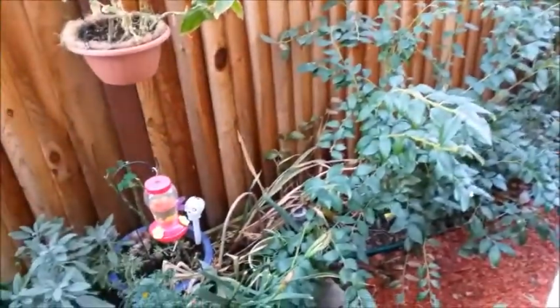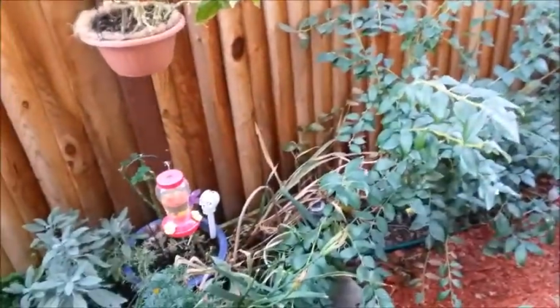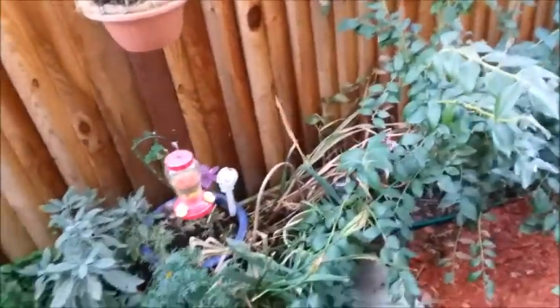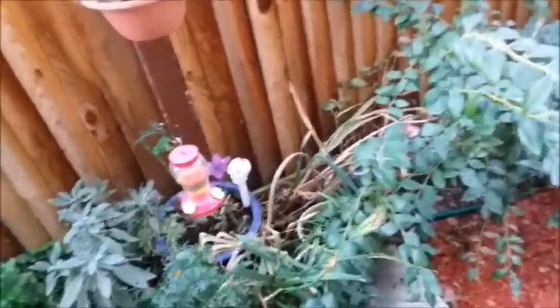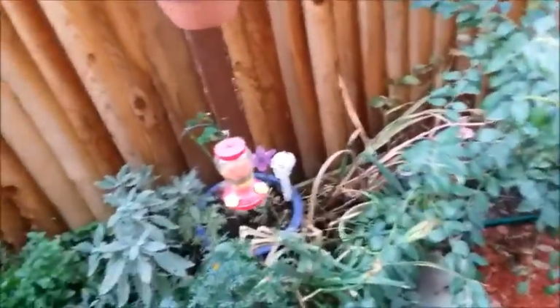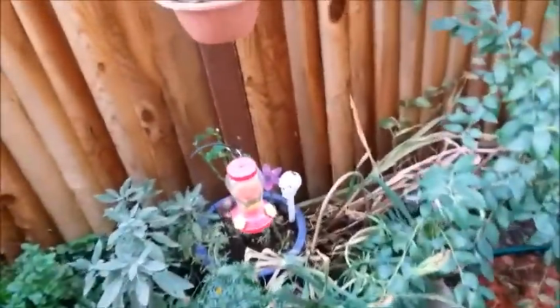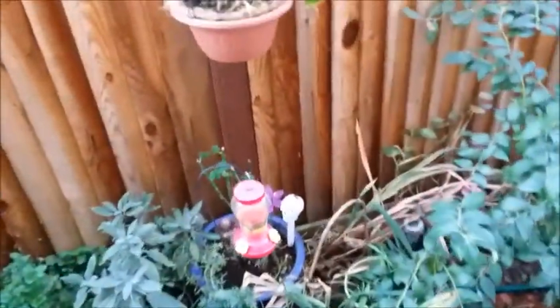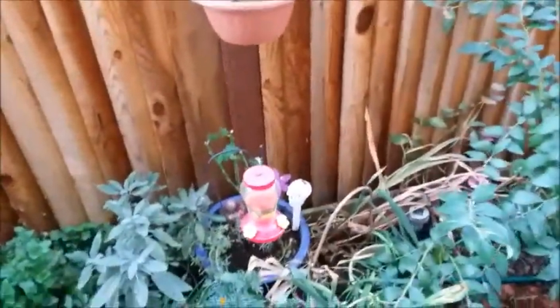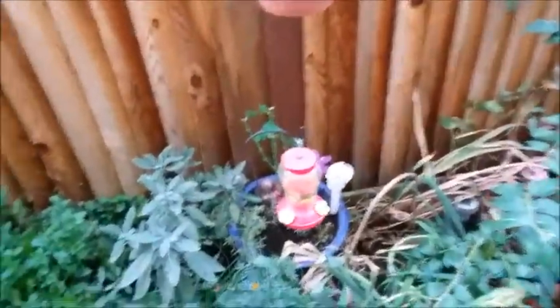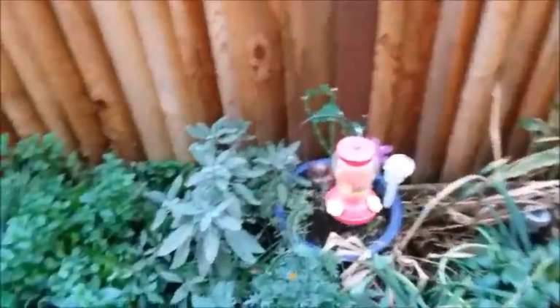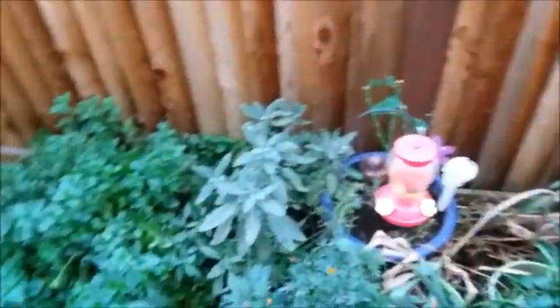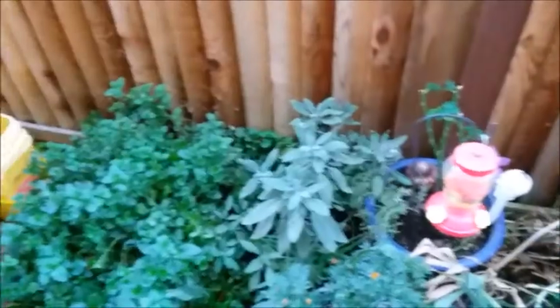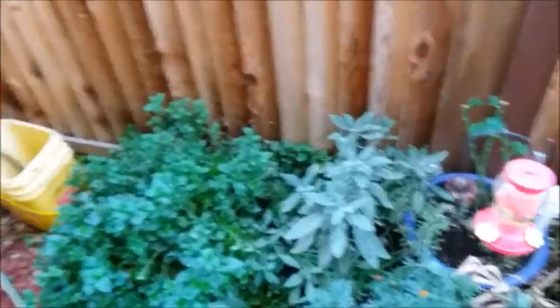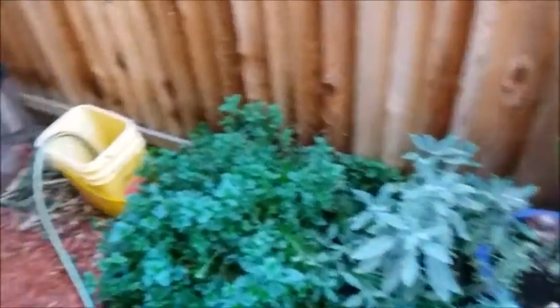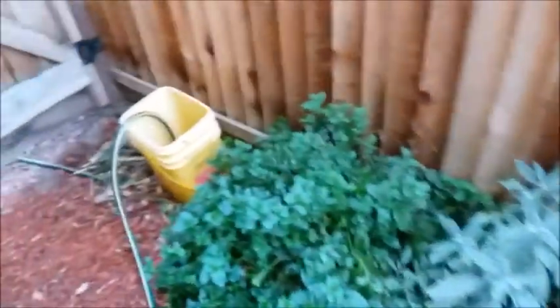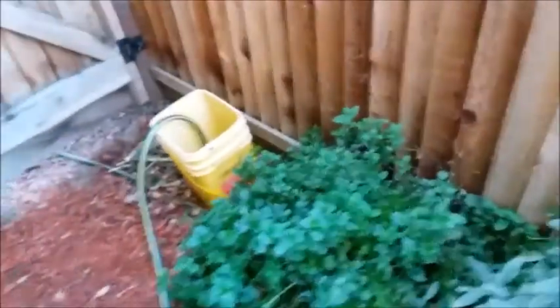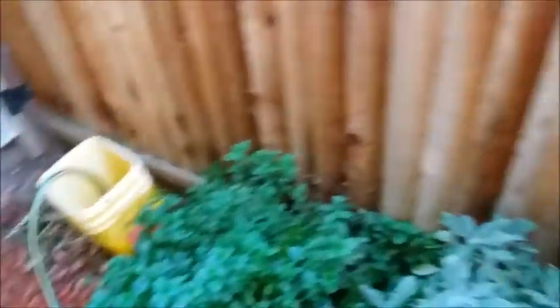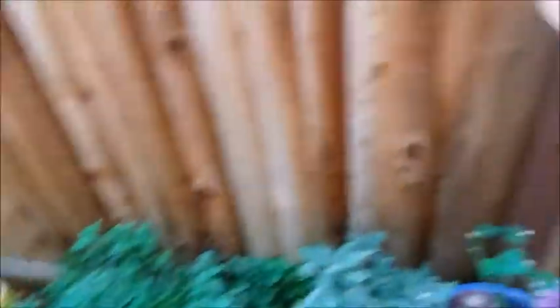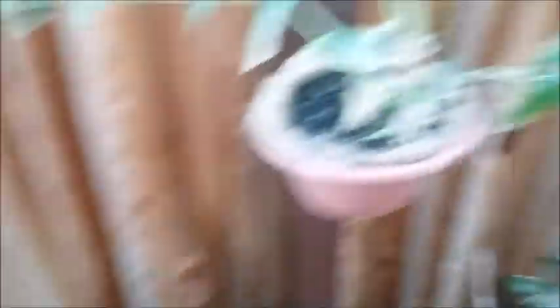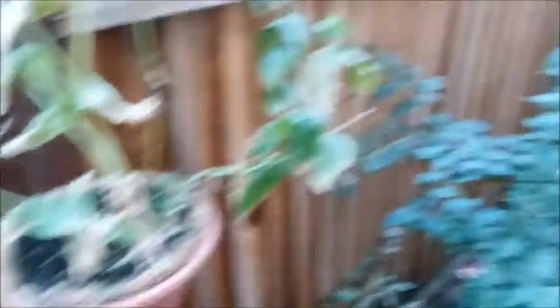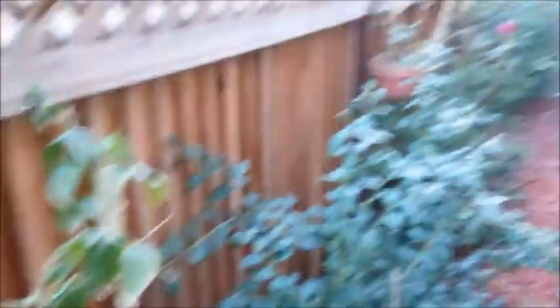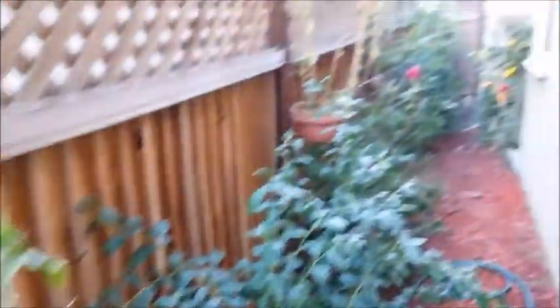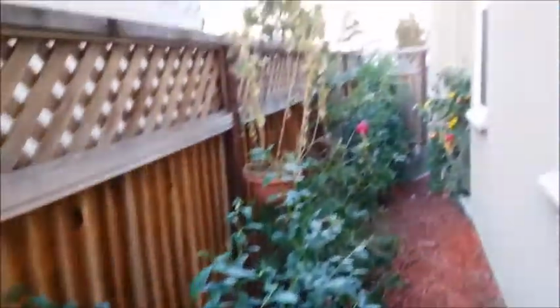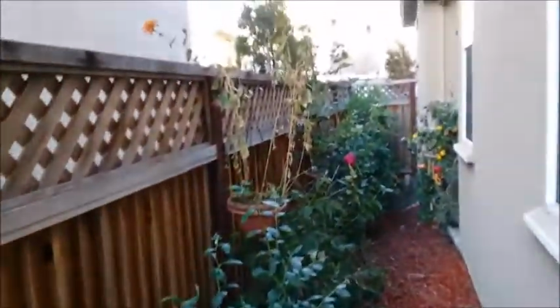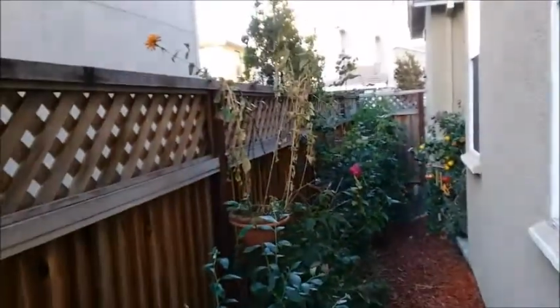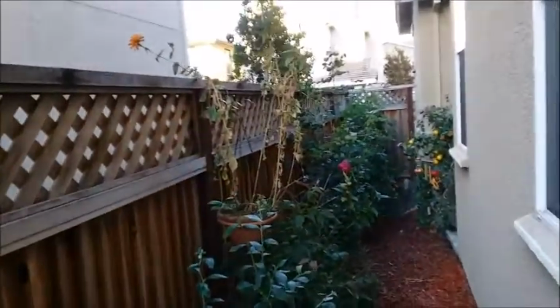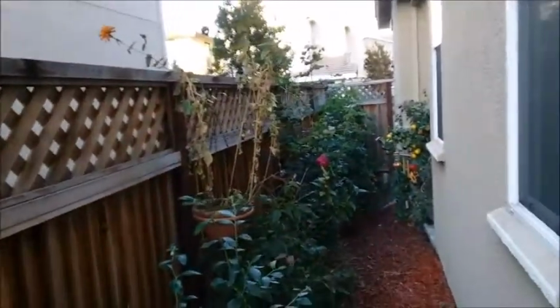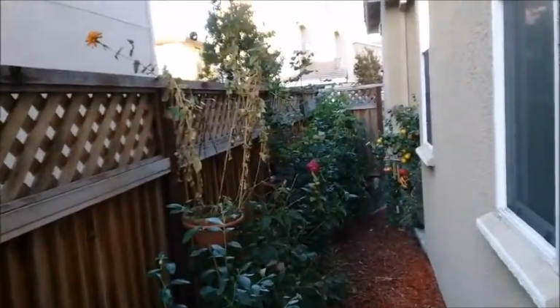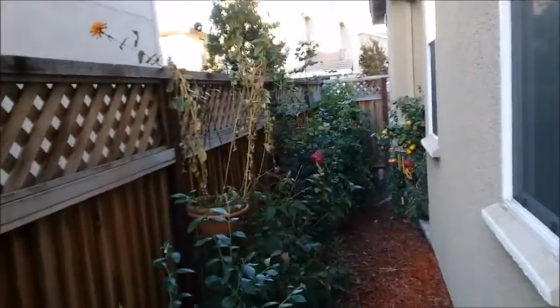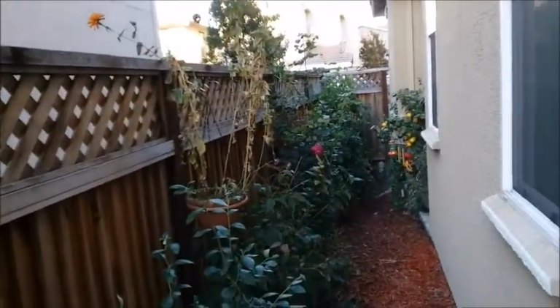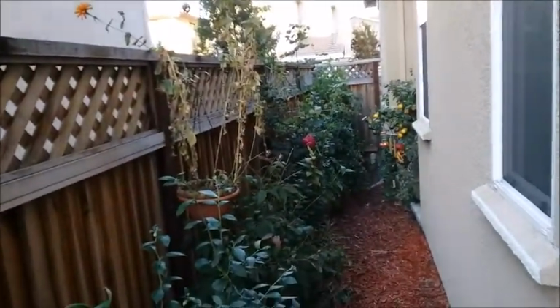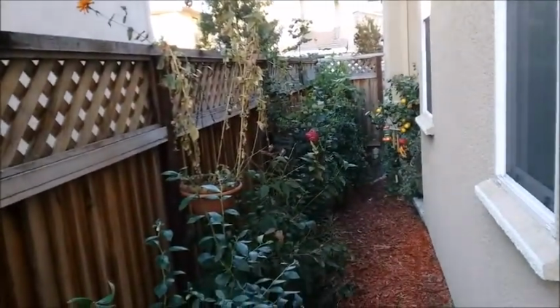I'm going to do a side yard update. The hummingbirds are really fighting over the sugar water today.